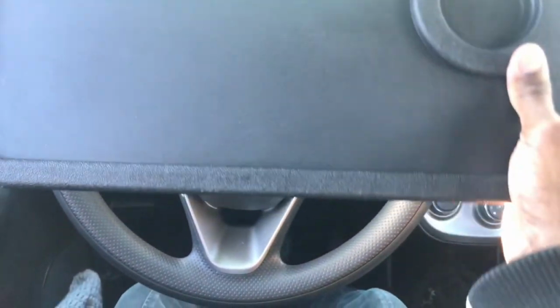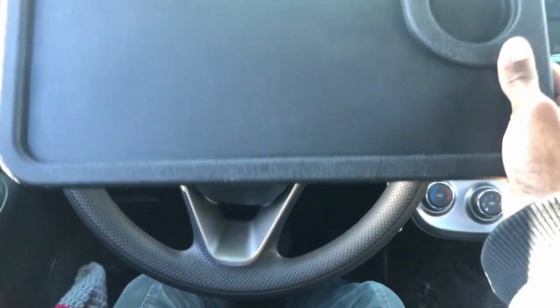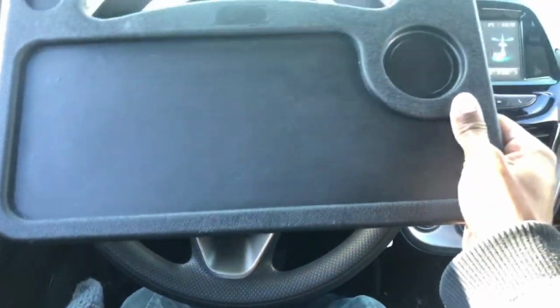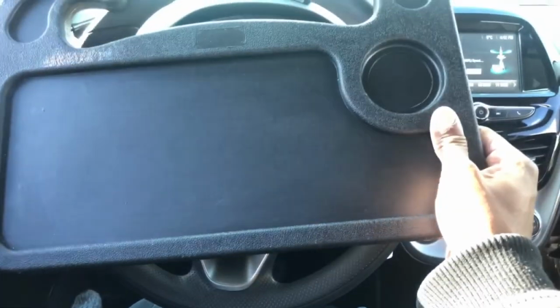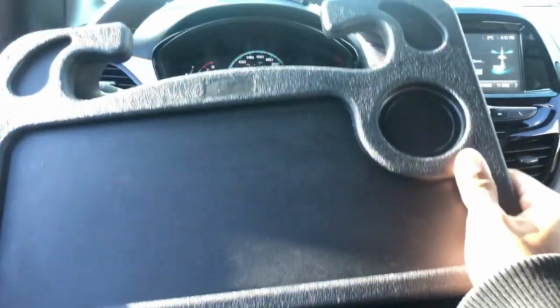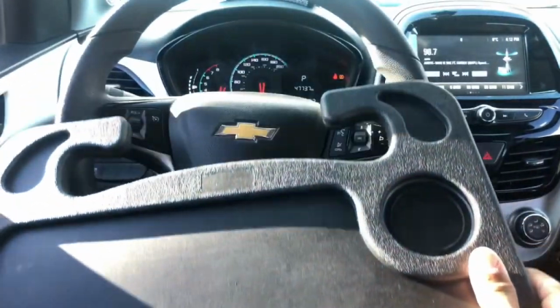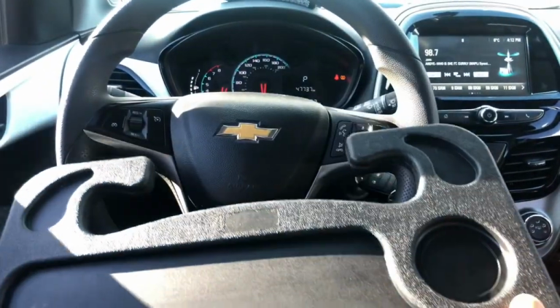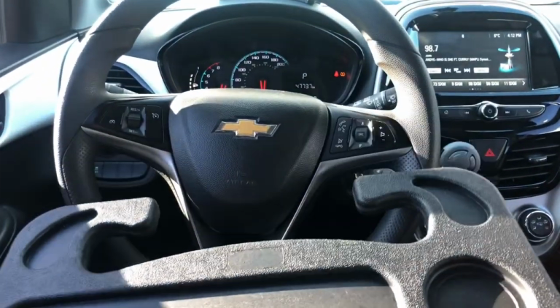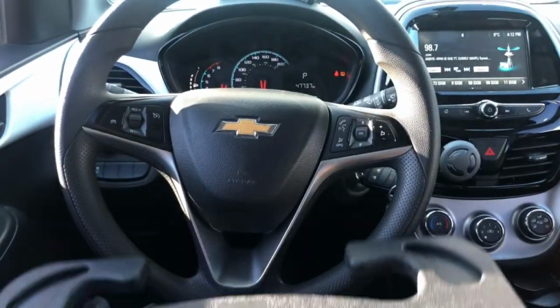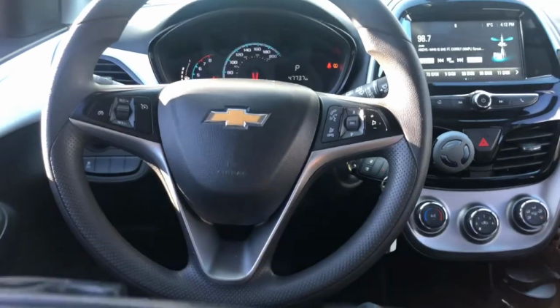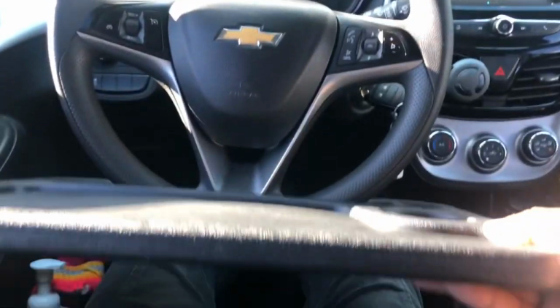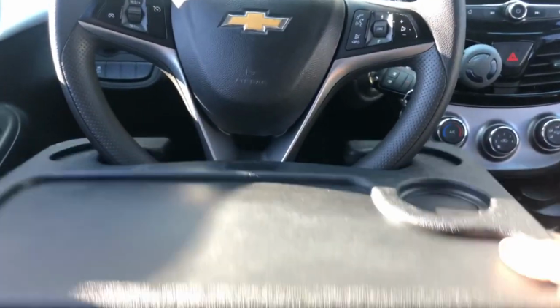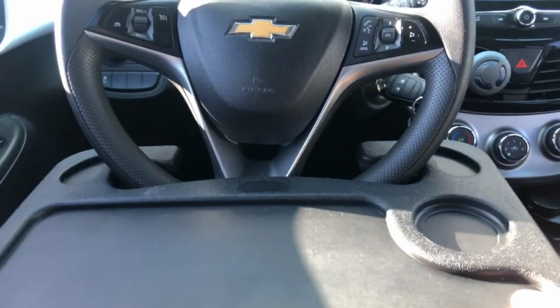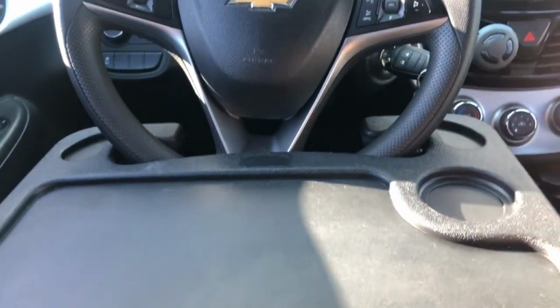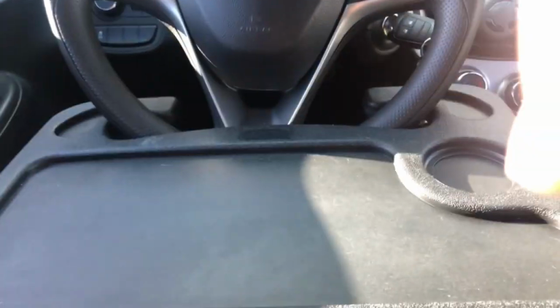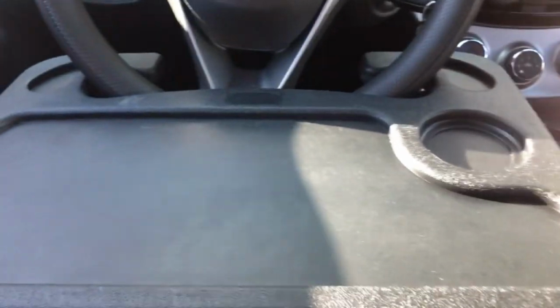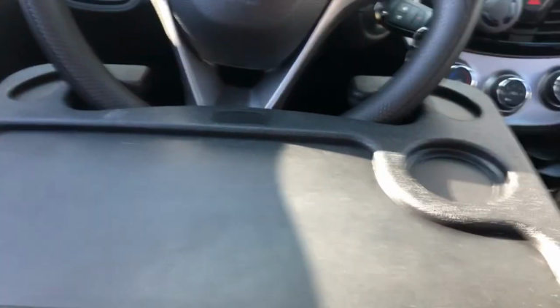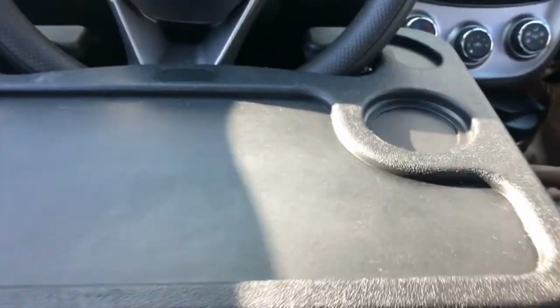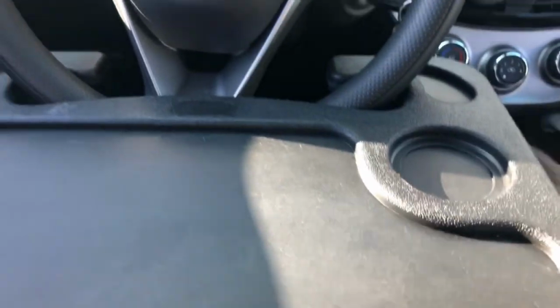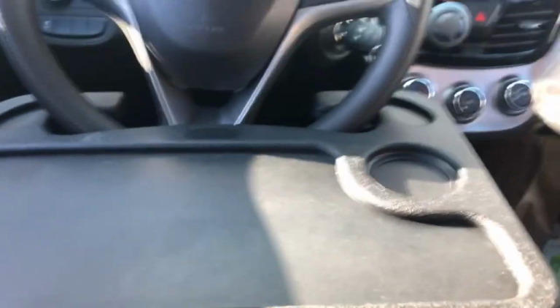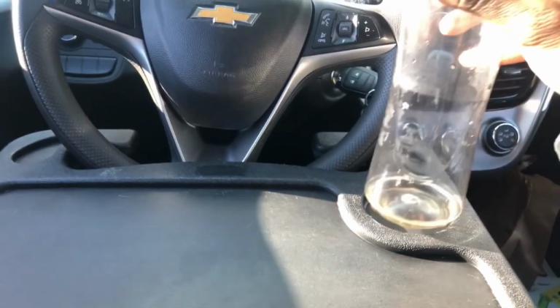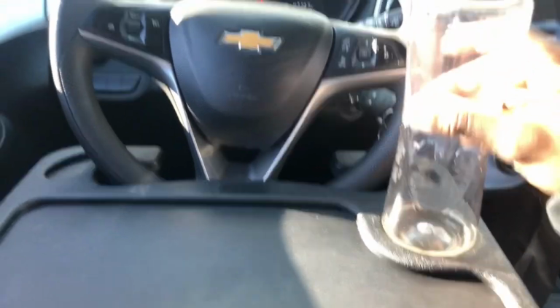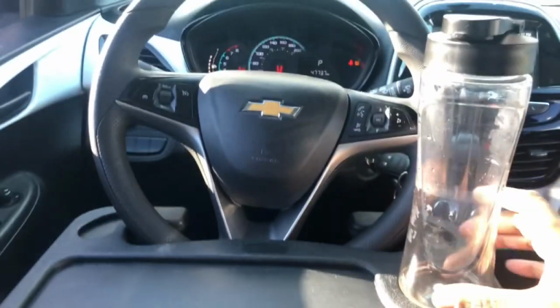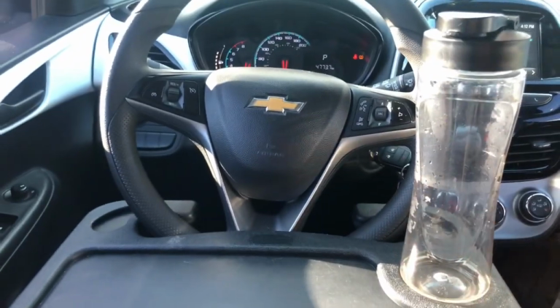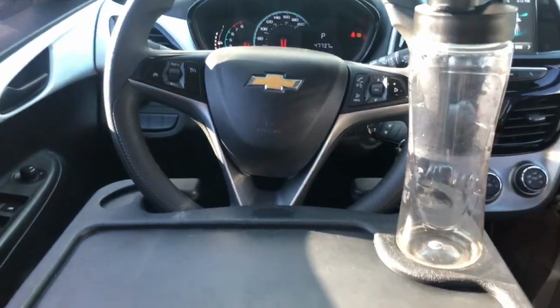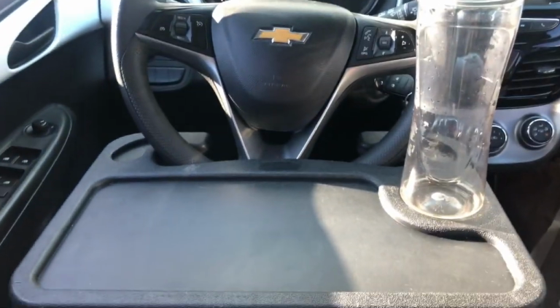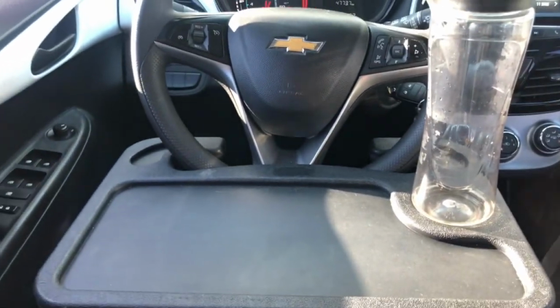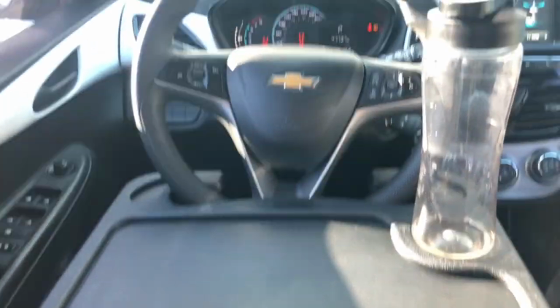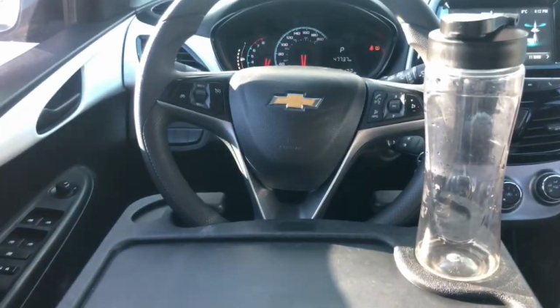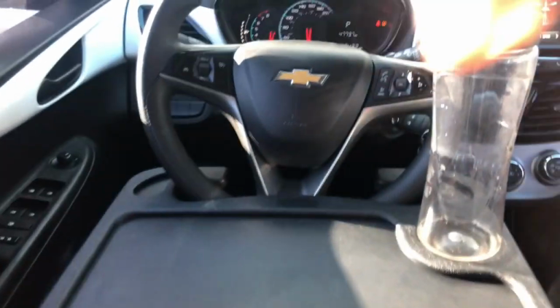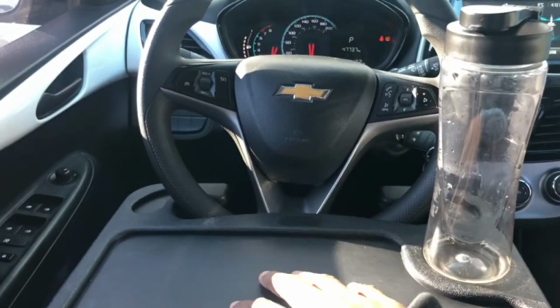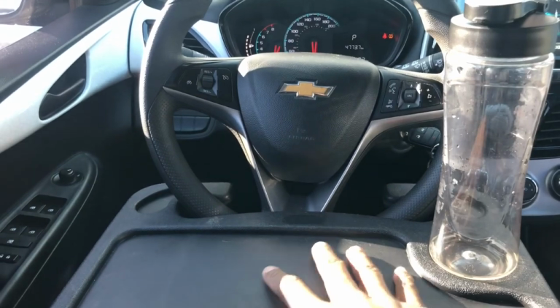You can pick up a car steering wheel tray for under $20 on Amazon. It goes right under your steering wheel like this. It's very sturdy and I found this to work extremely well when you need to eat something in your car. I suggest giving this a try.